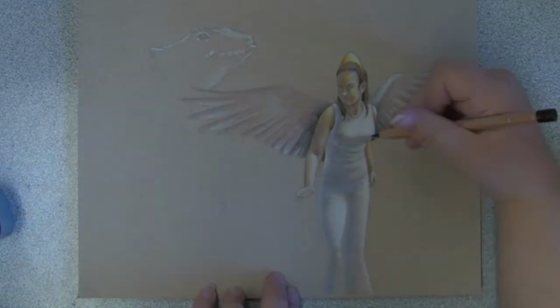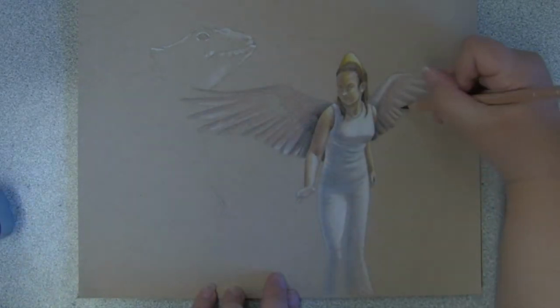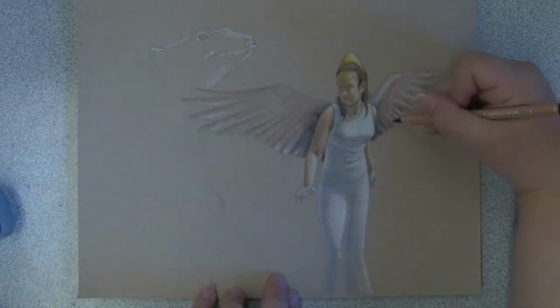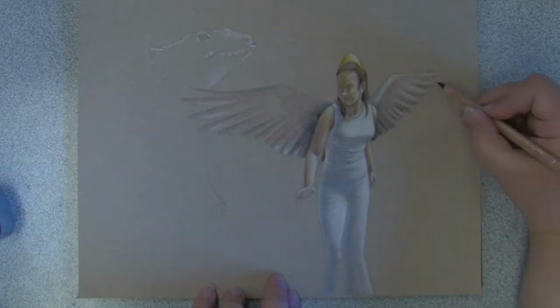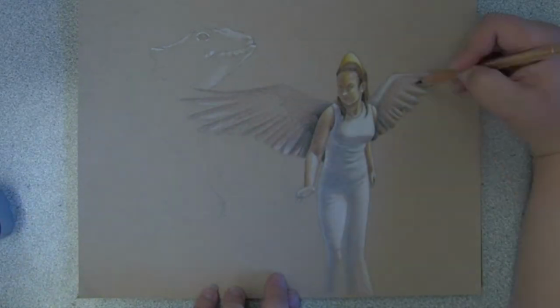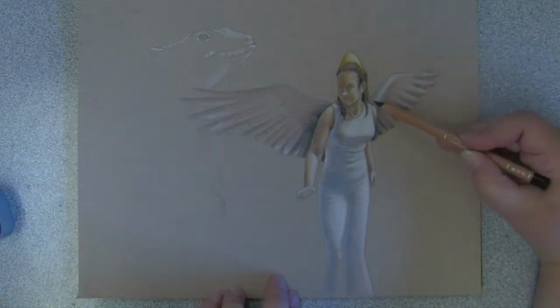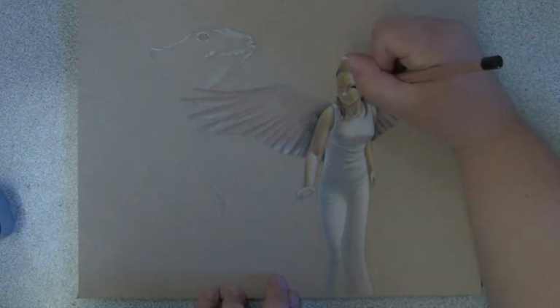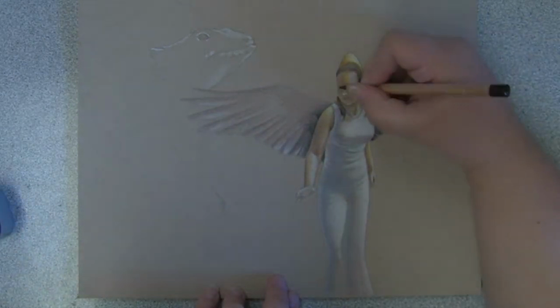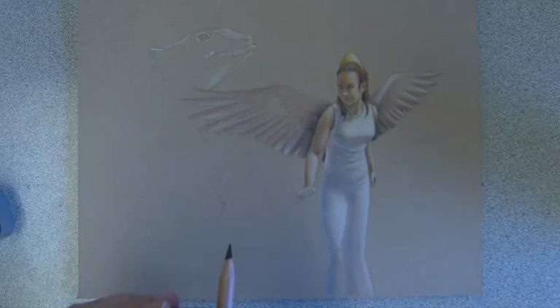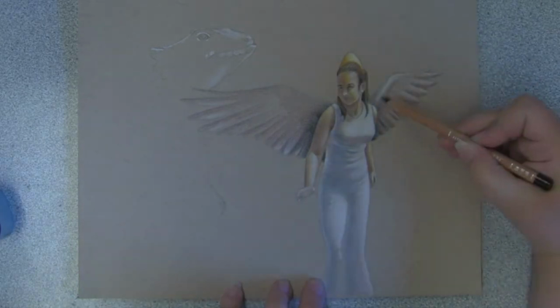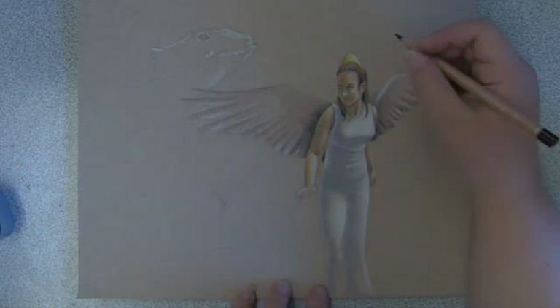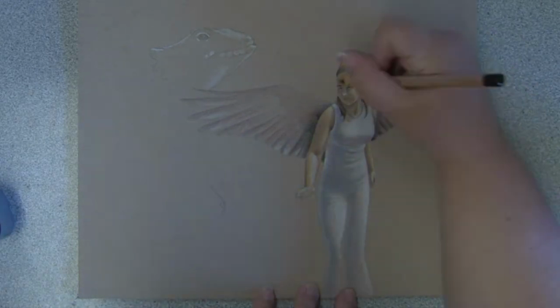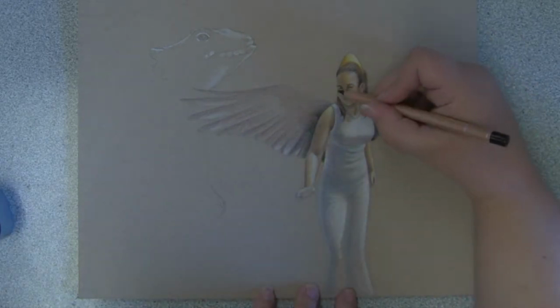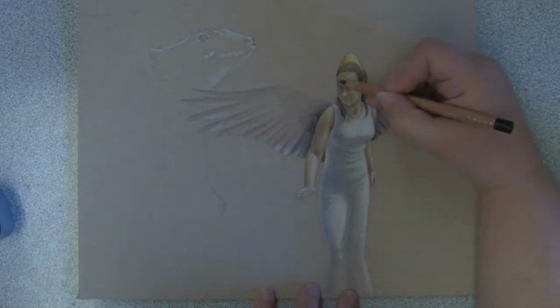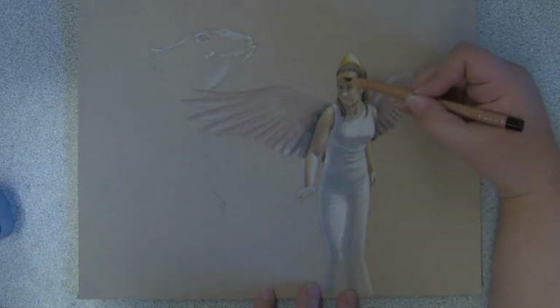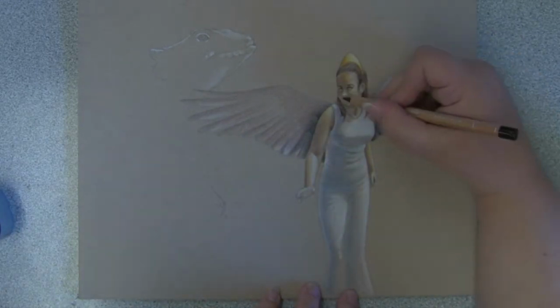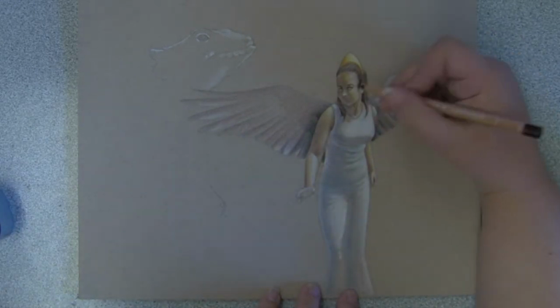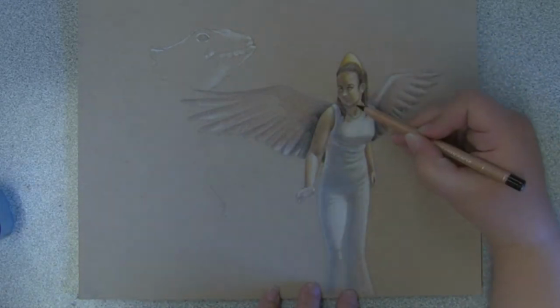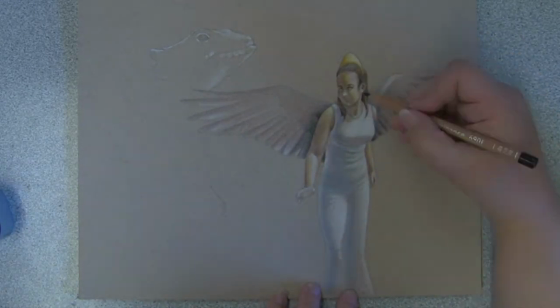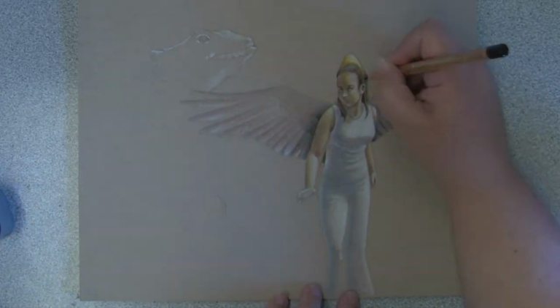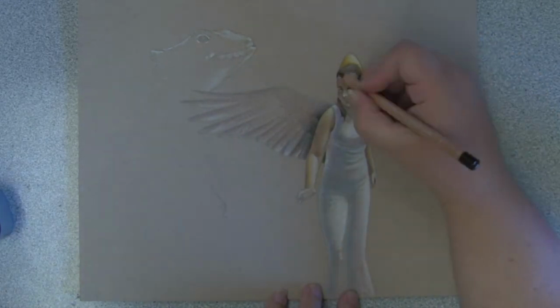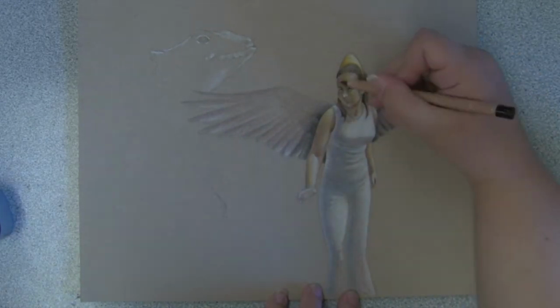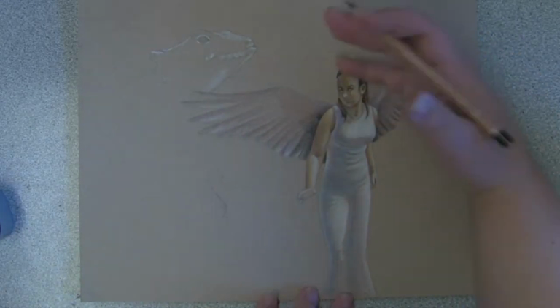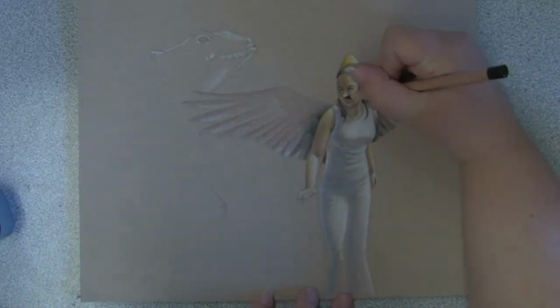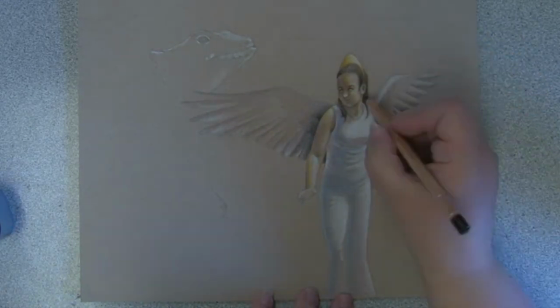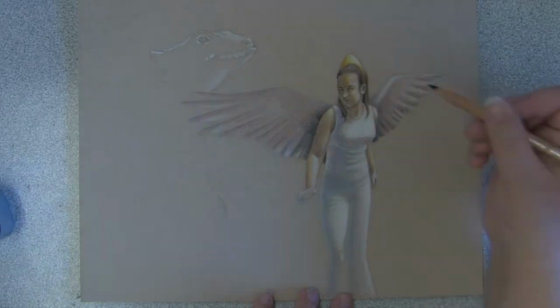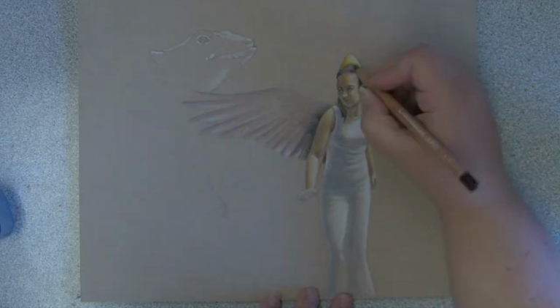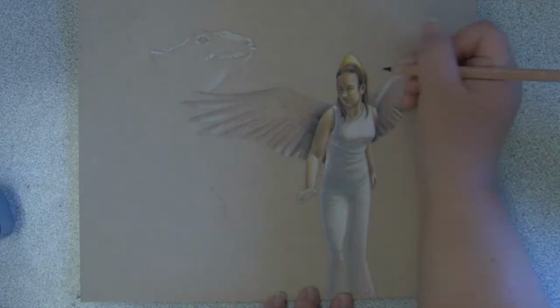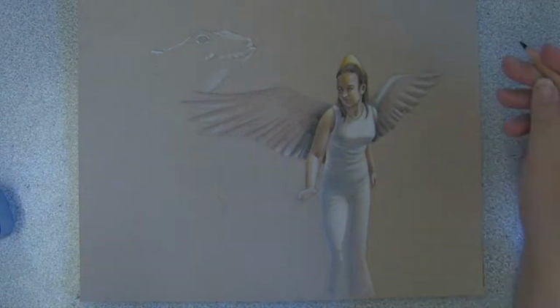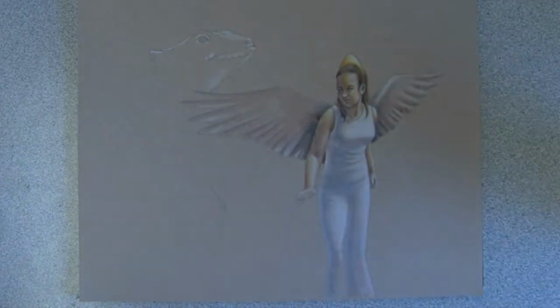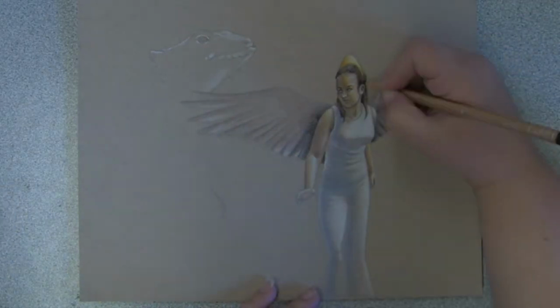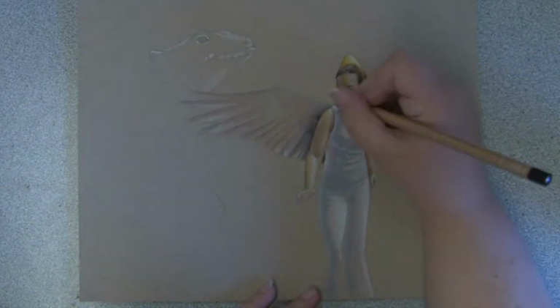In all fantasy art there are elements of realism. It takes imagination to put the images together, but it is important to look at real images that you combine to create a believable piece.